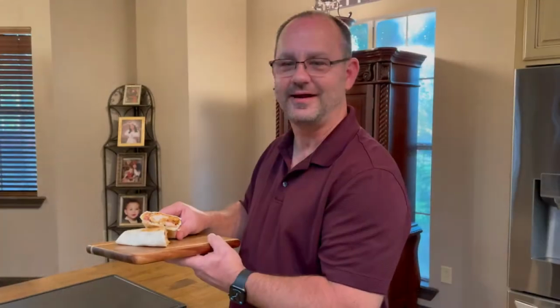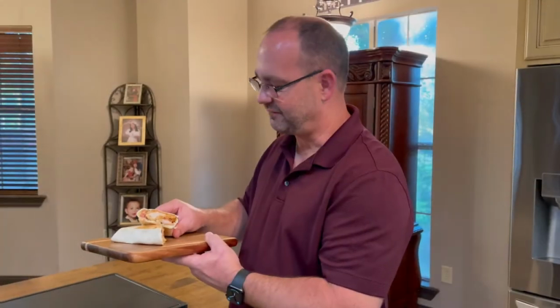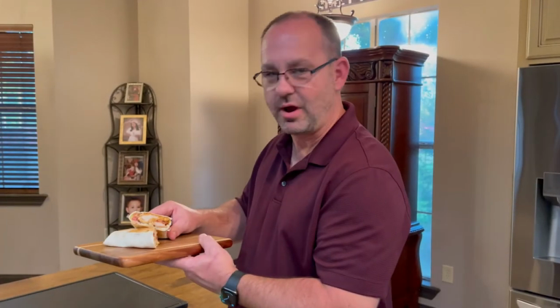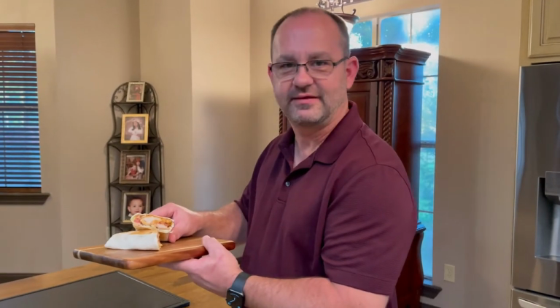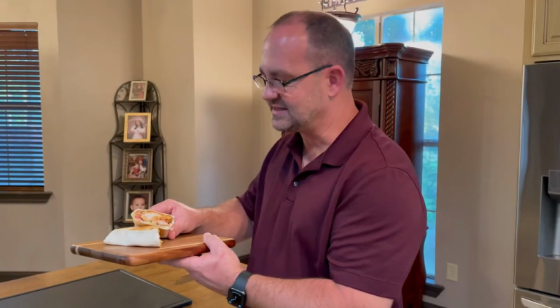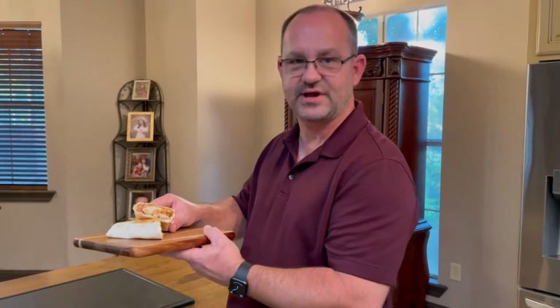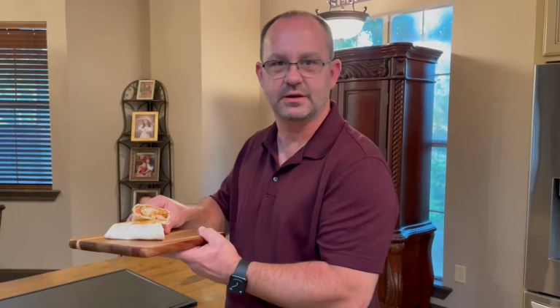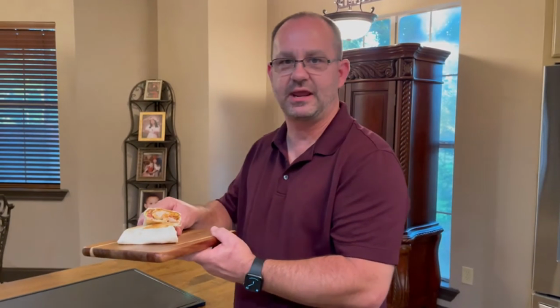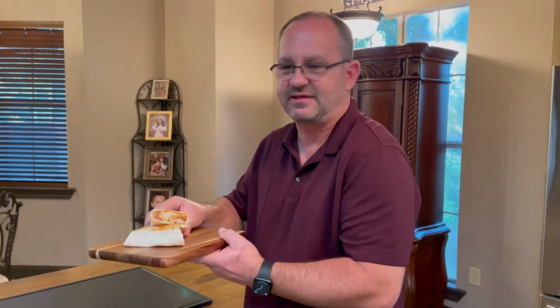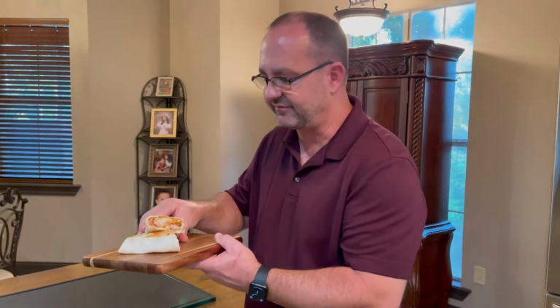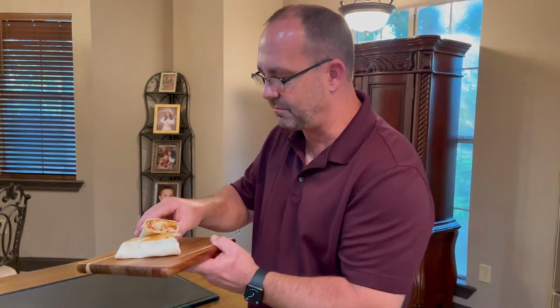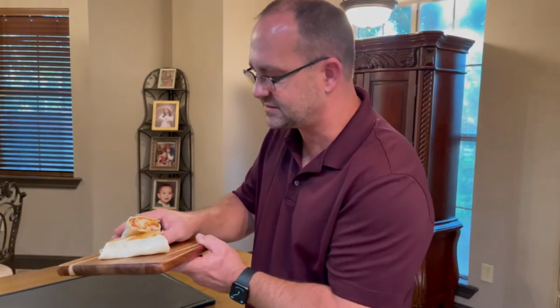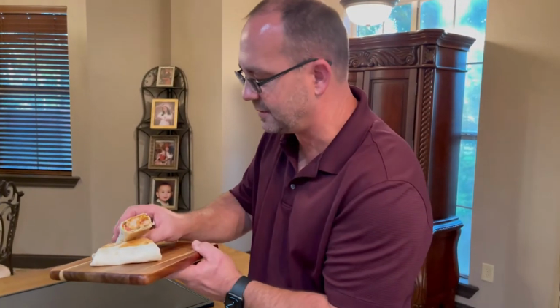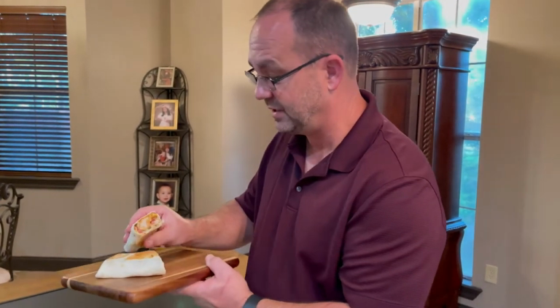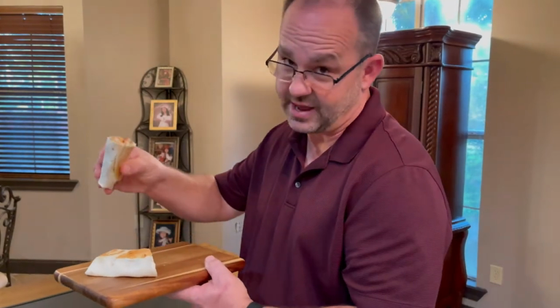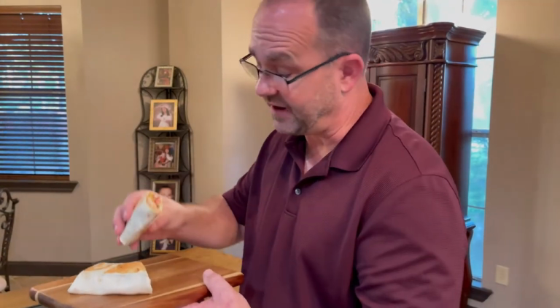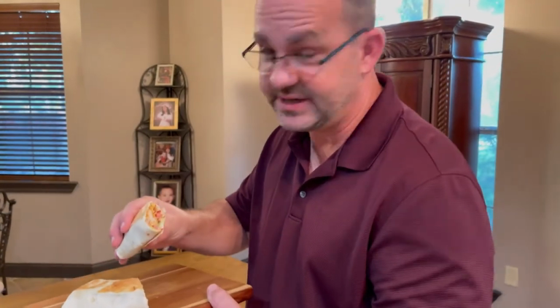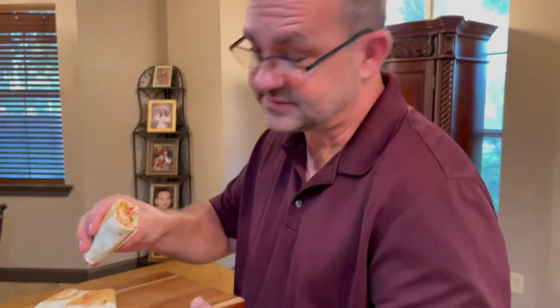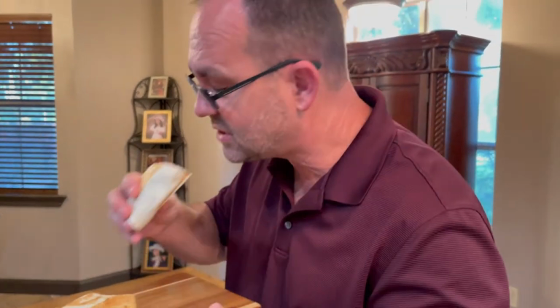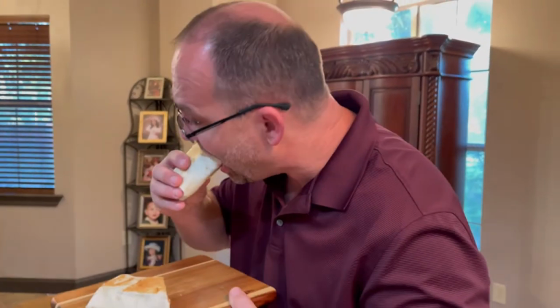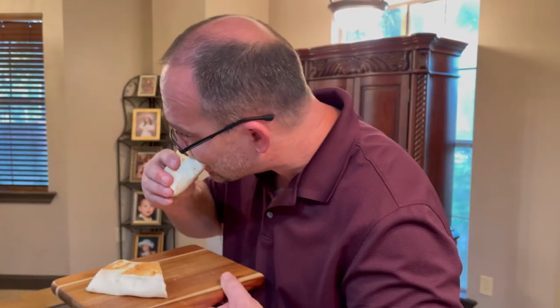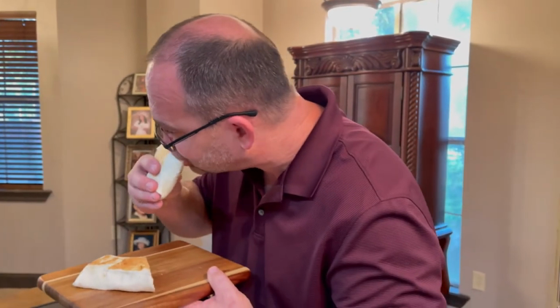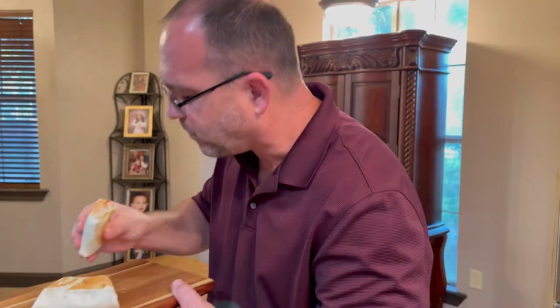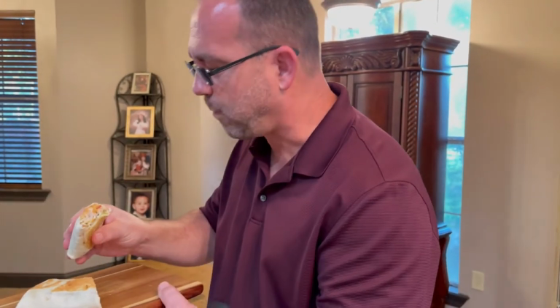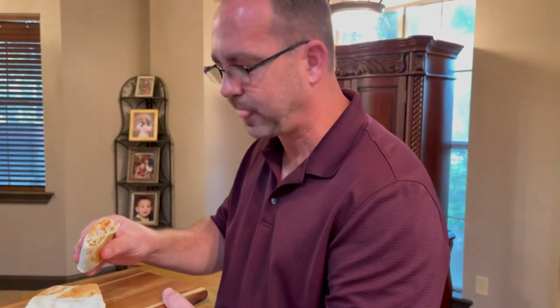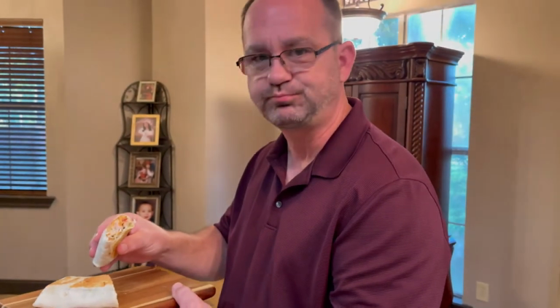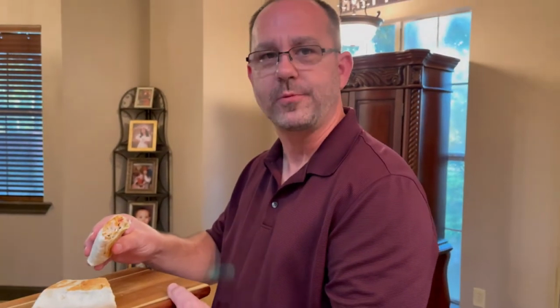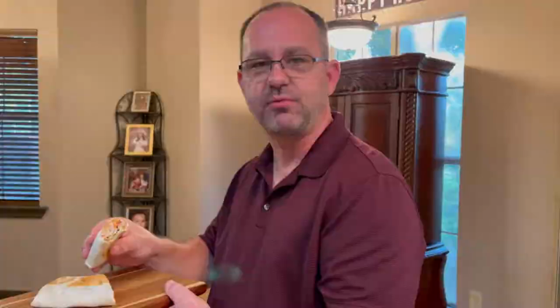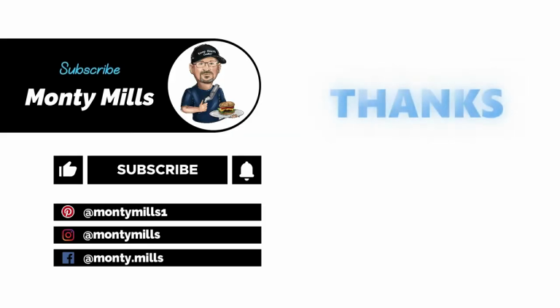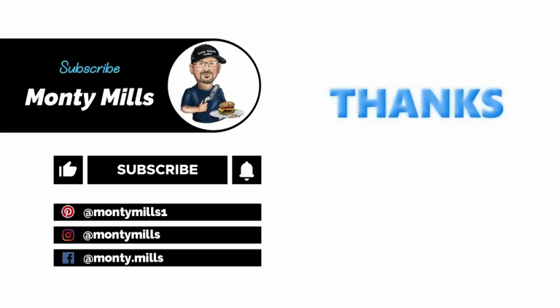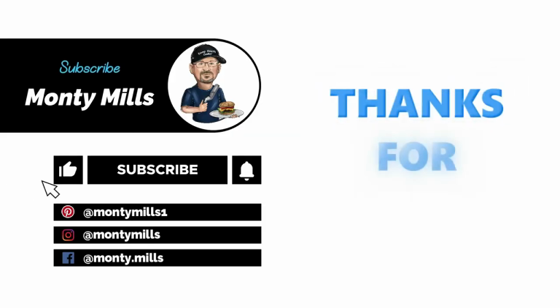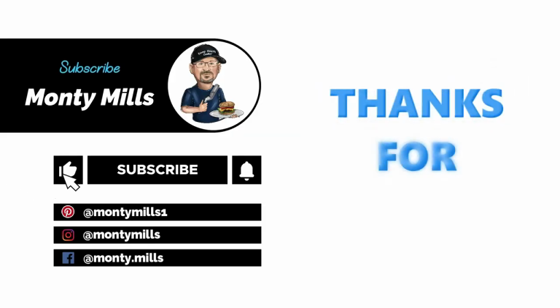Alright, final product. Guys, this was so easy to make — it didn't take me 15 minutes to make it. Now the final thing is, how does it taste? You guys know.